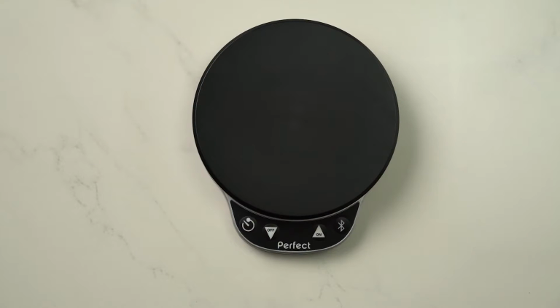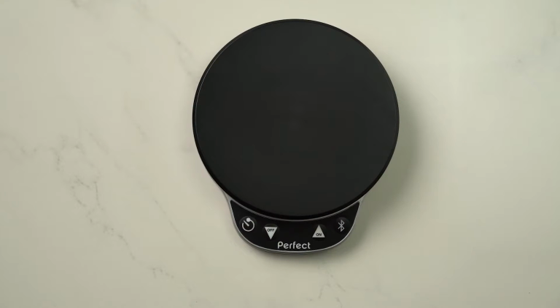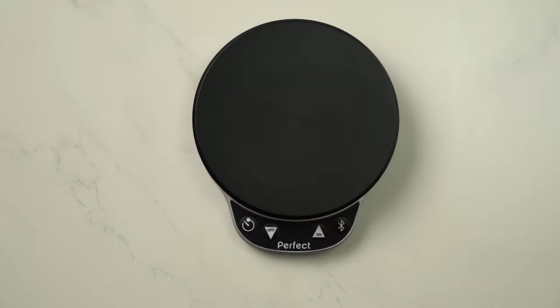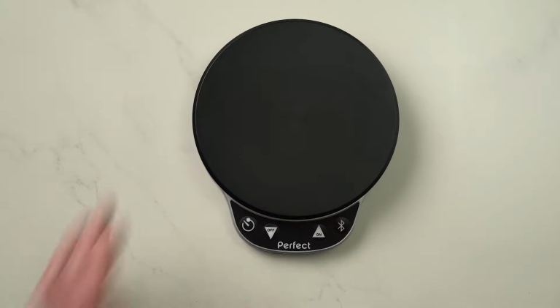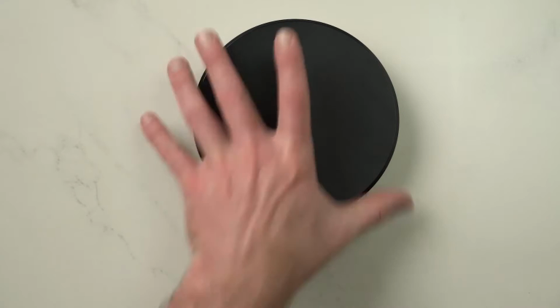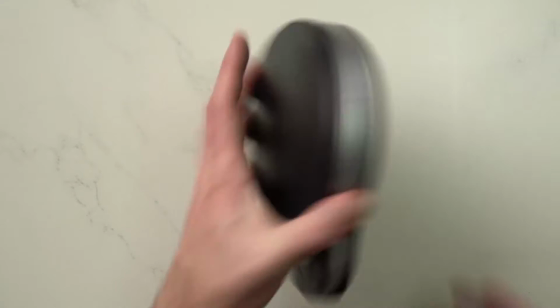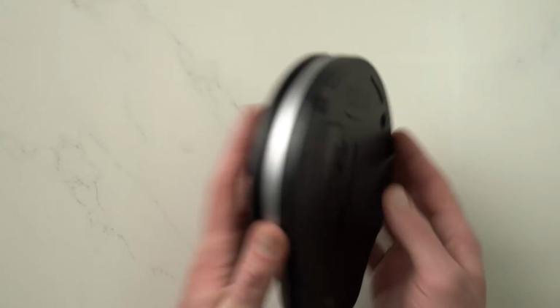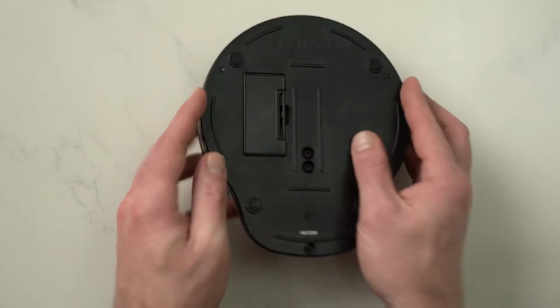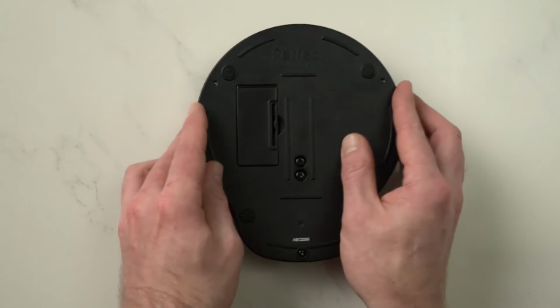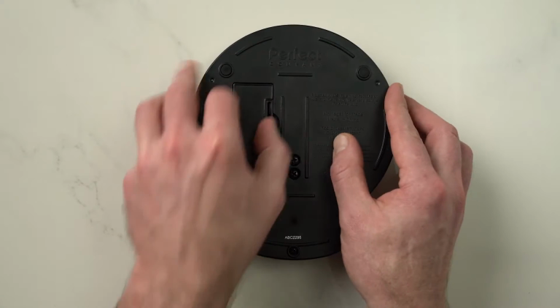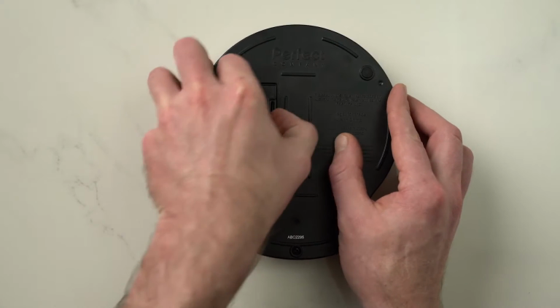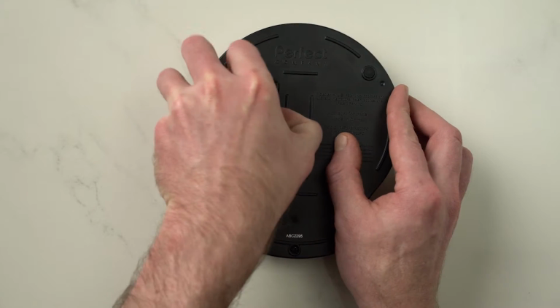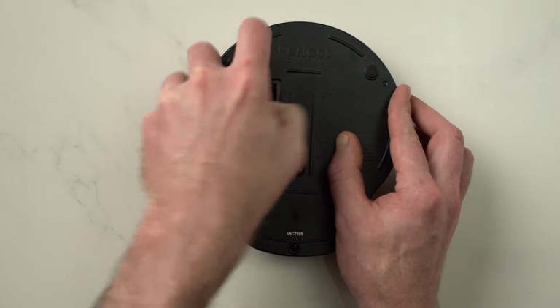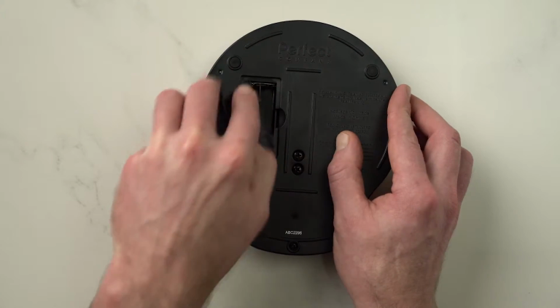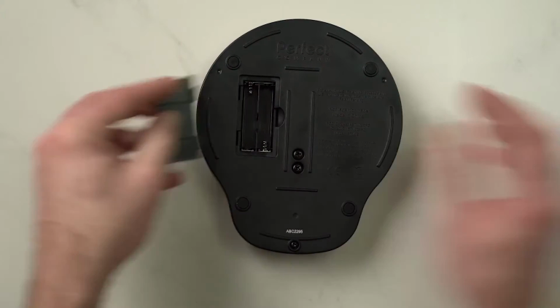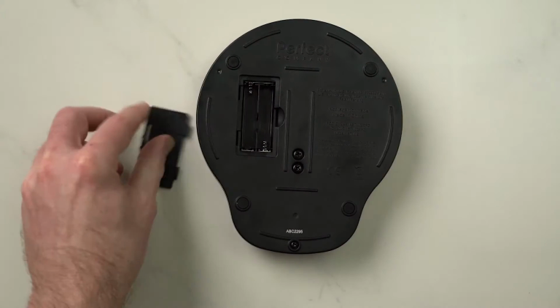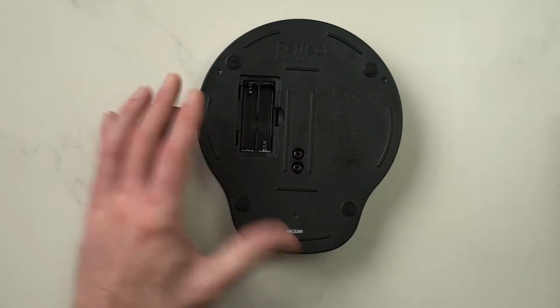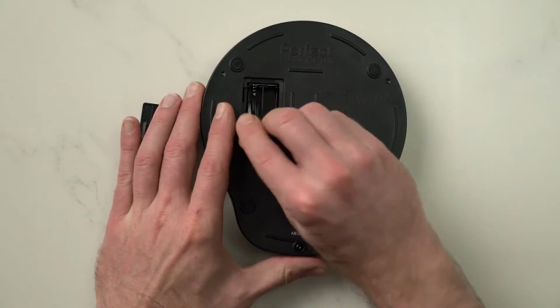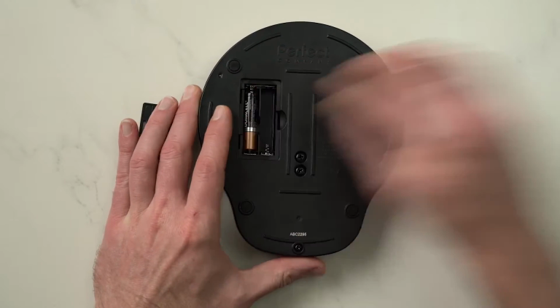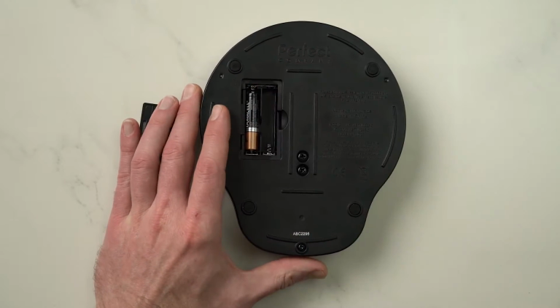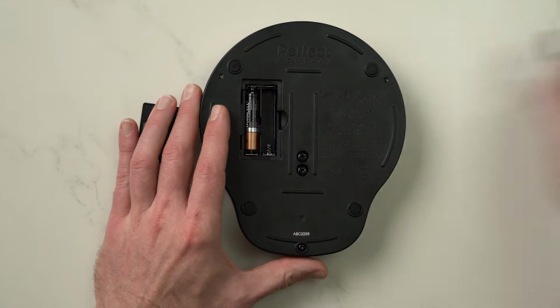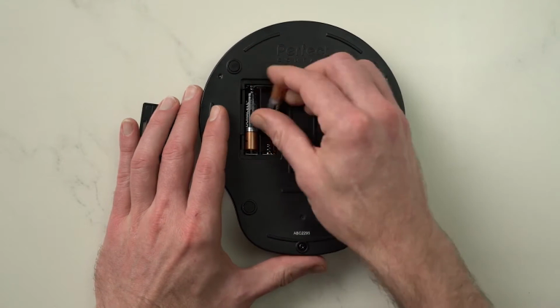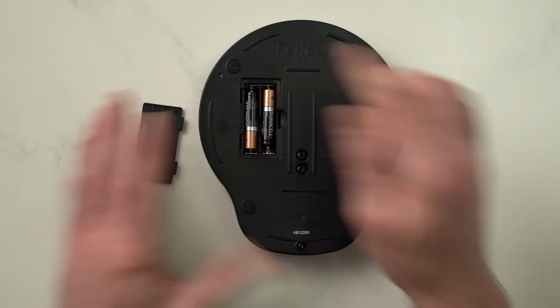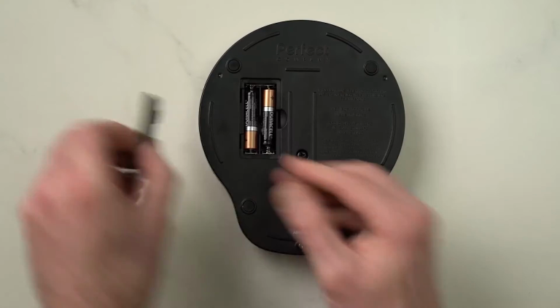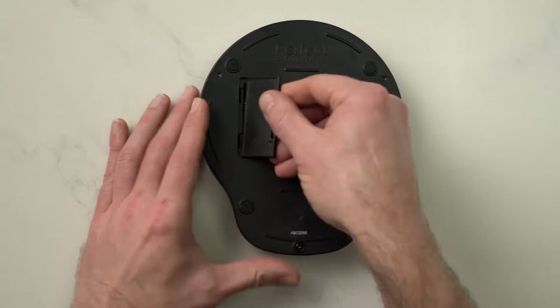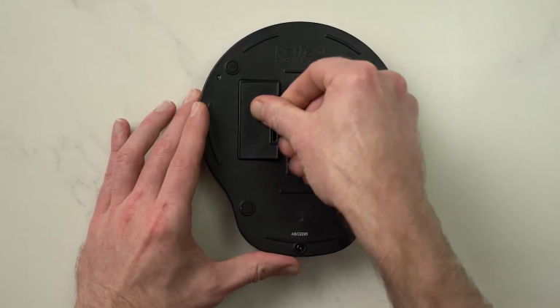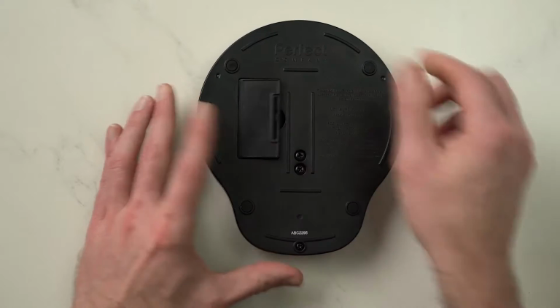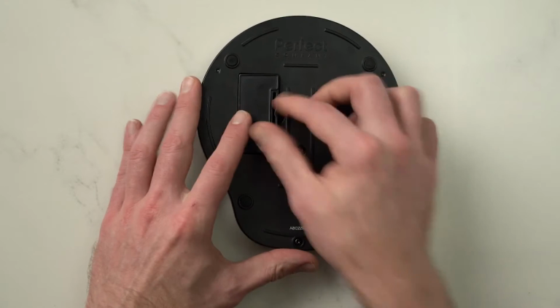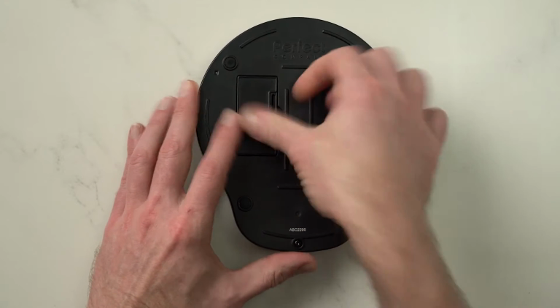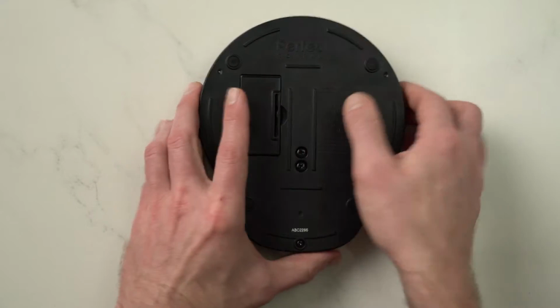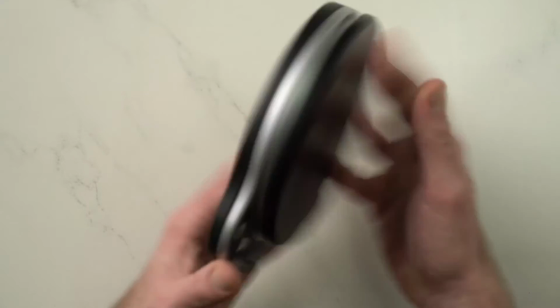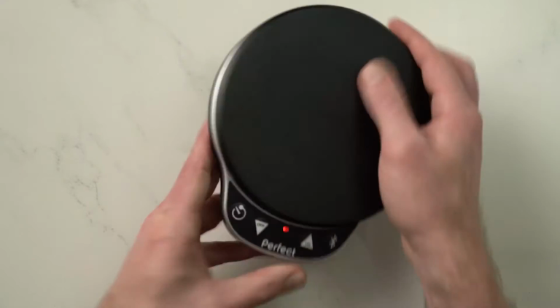So out of the box, the first thing you're going to do is install the batteries. Flip the scale over, remove the battery compartment, place two AAA batteries in the scale, replace the cover, and you're good to go.